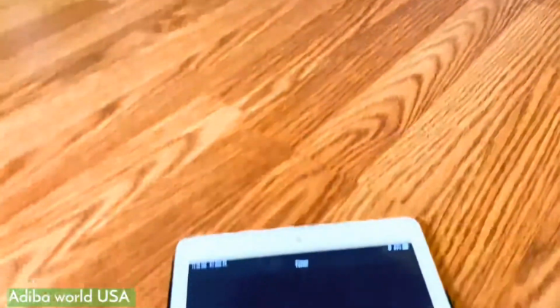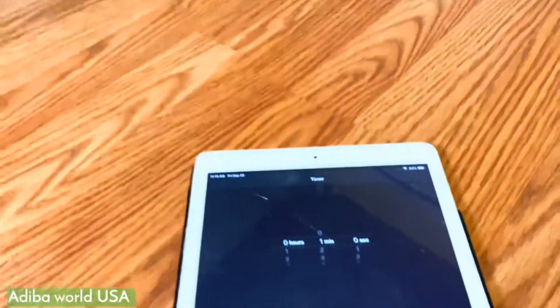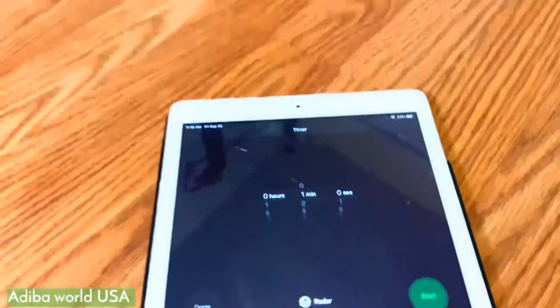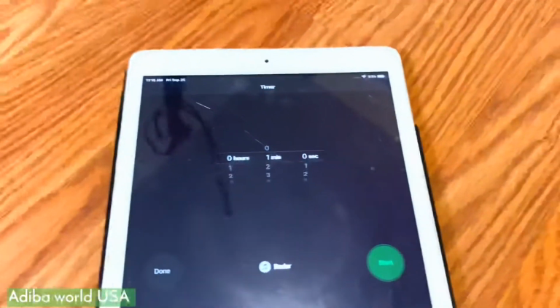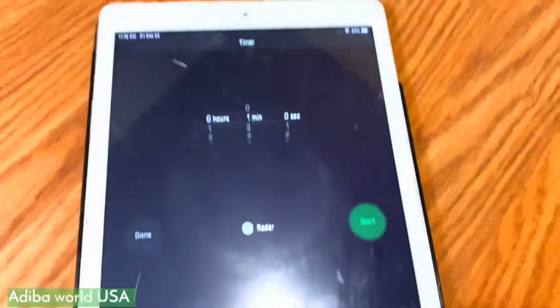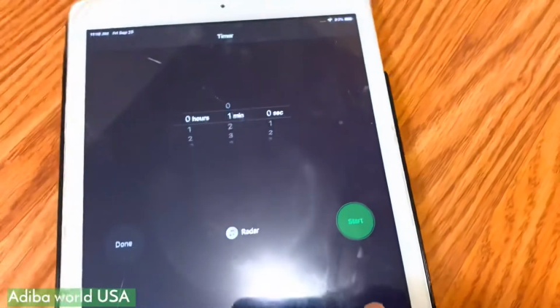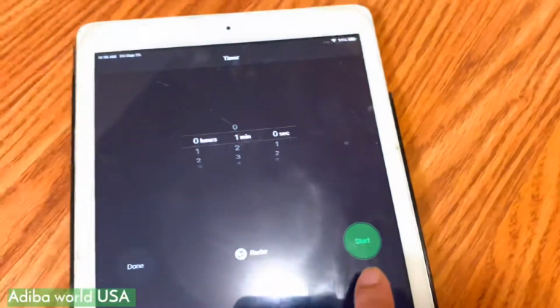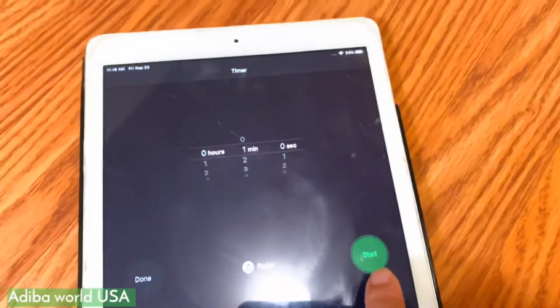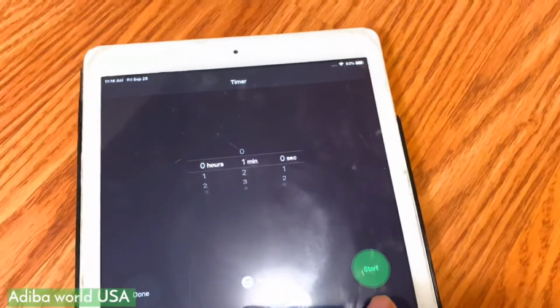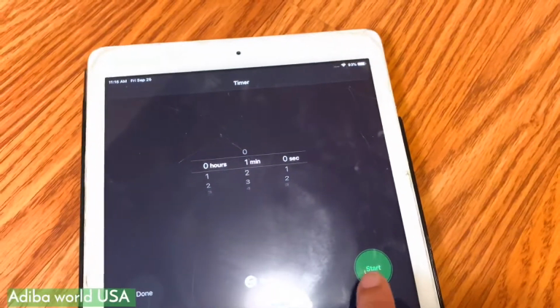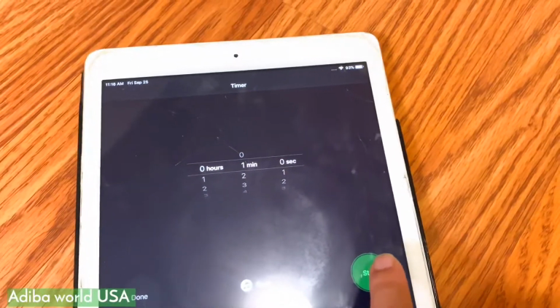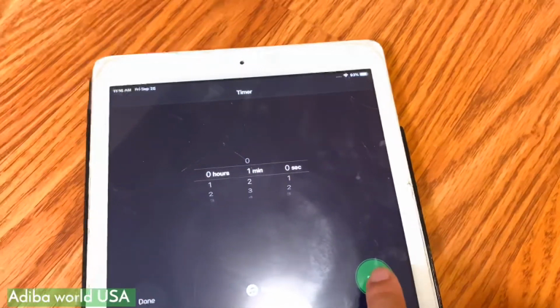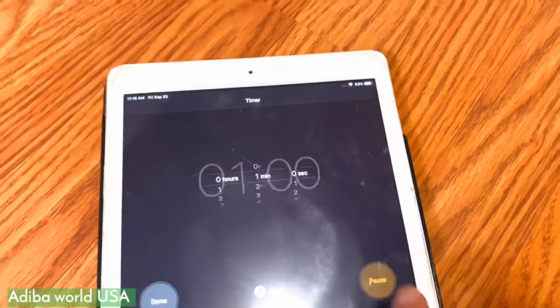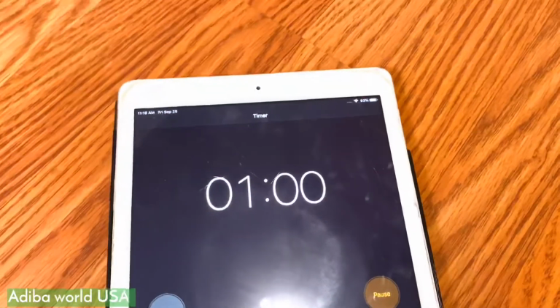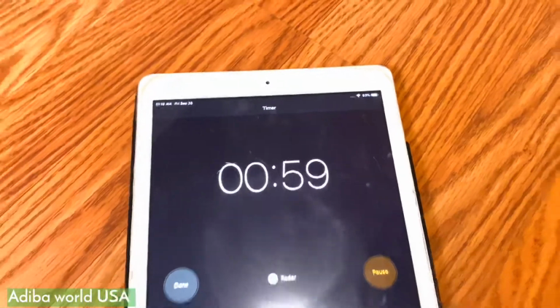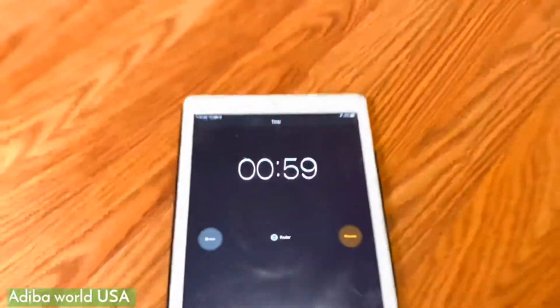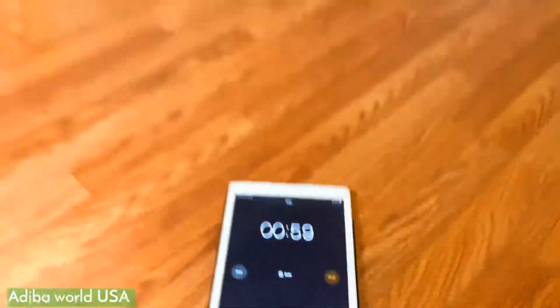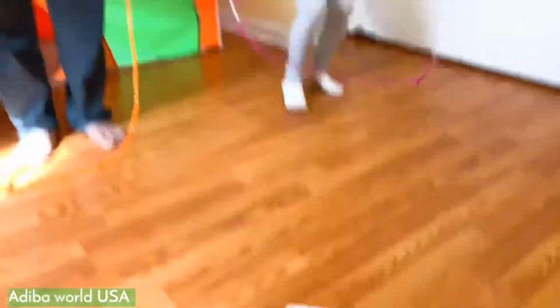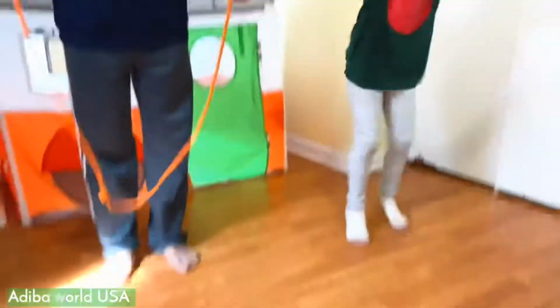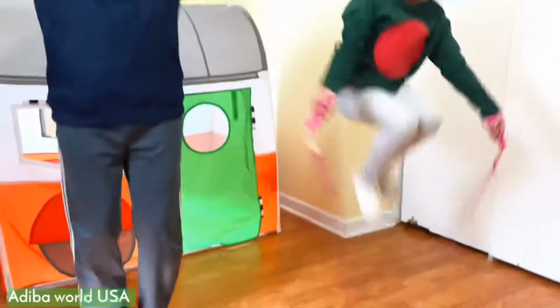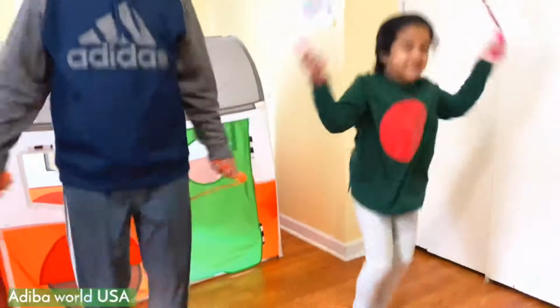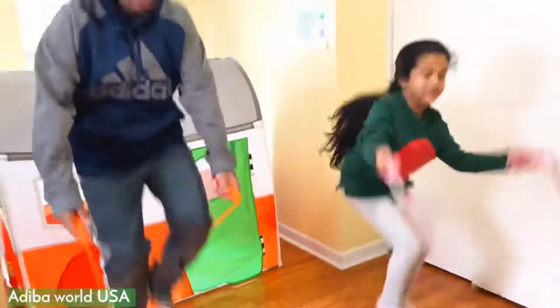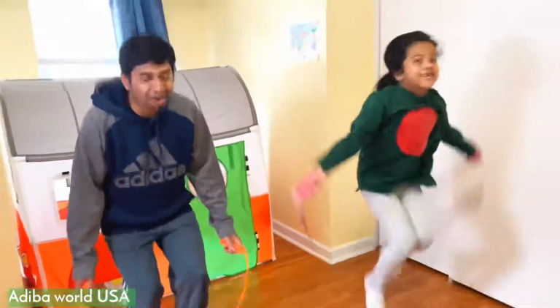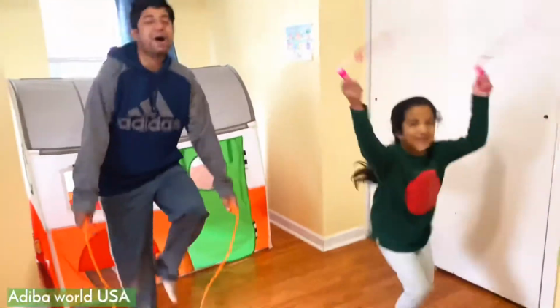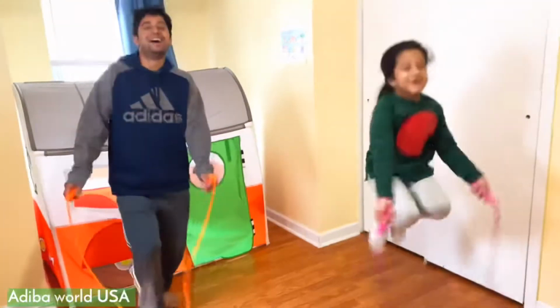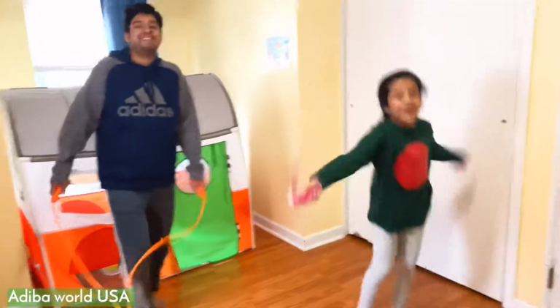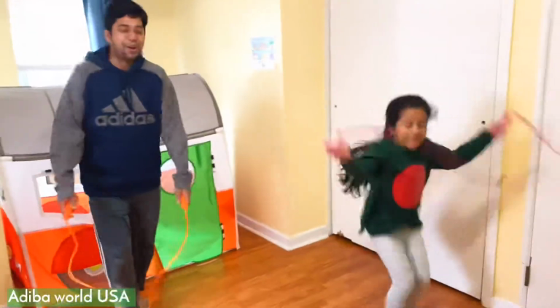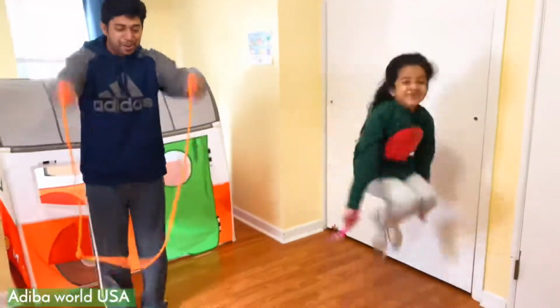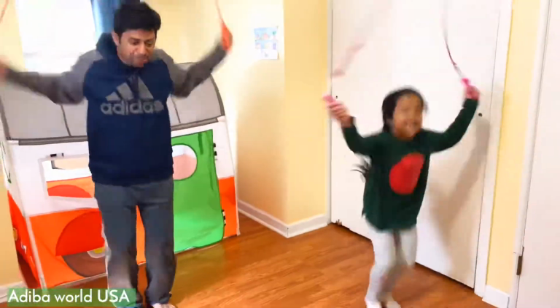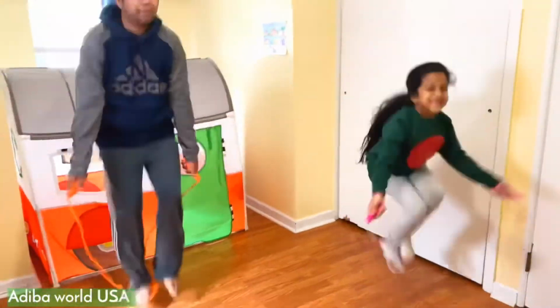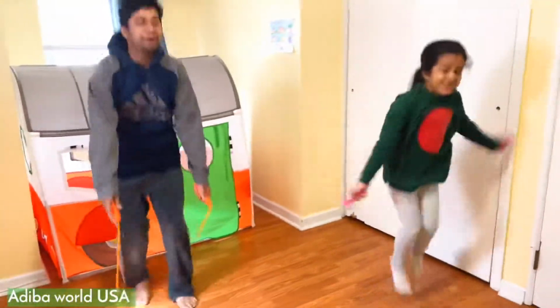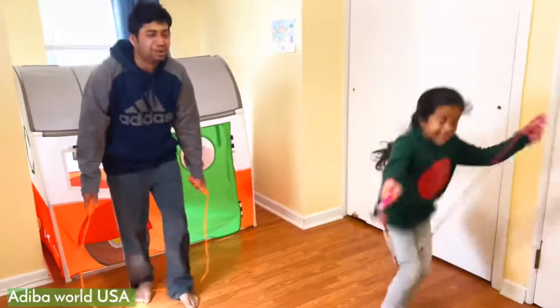Okay, my mom will start. 3, 2, 1 — go! 1, 2, 3, 4, 5, 6, 7, 8.